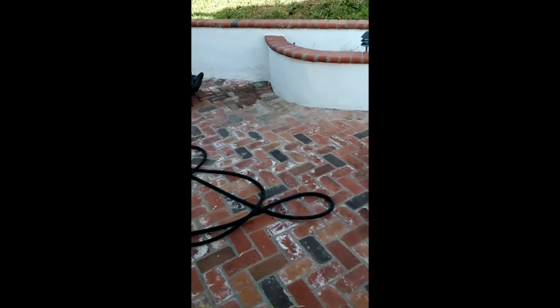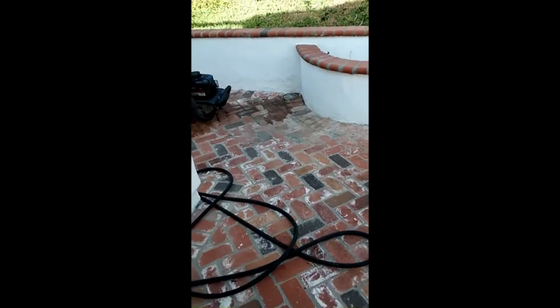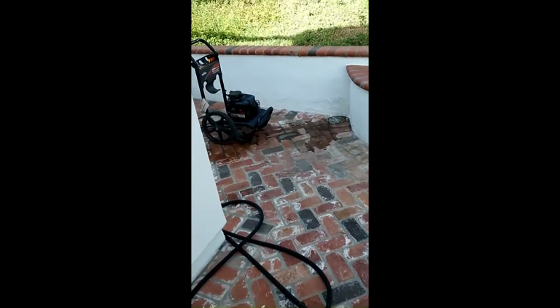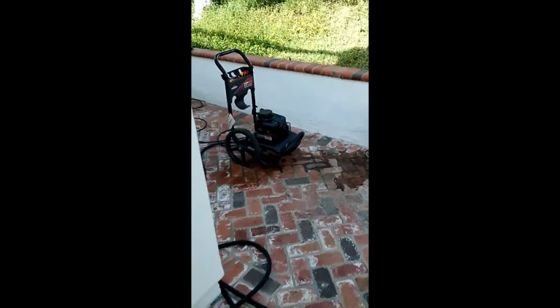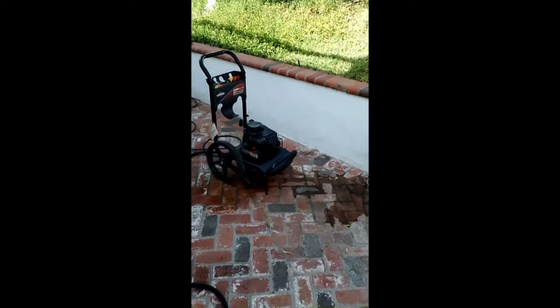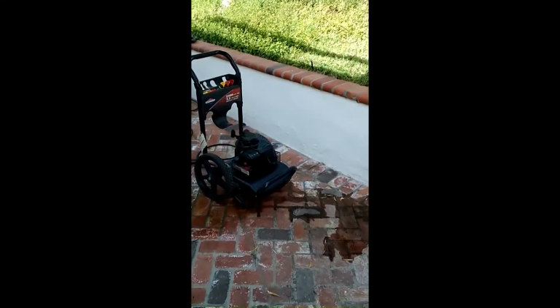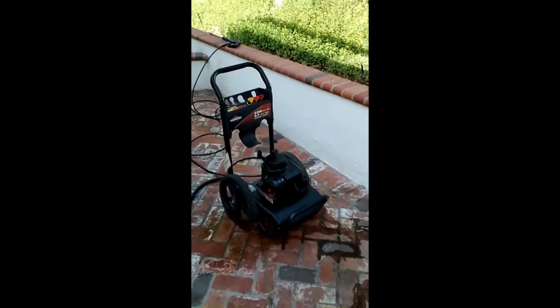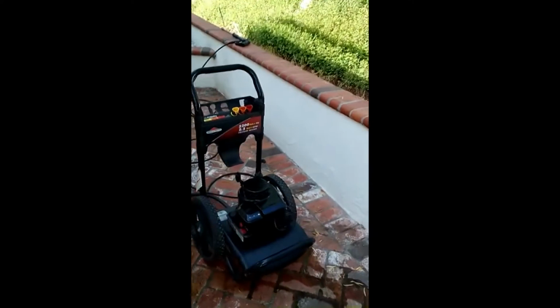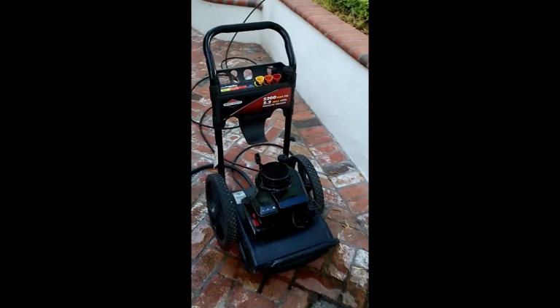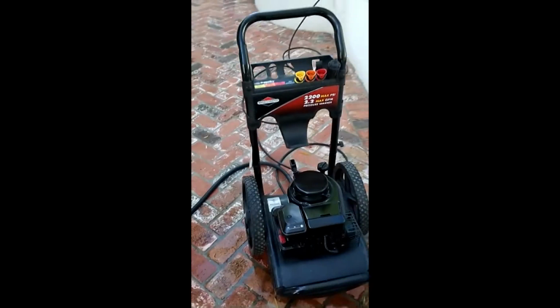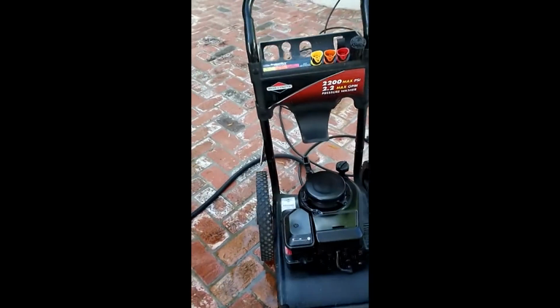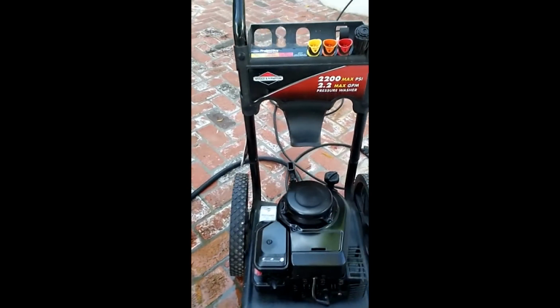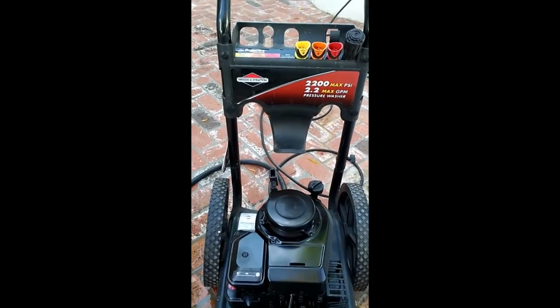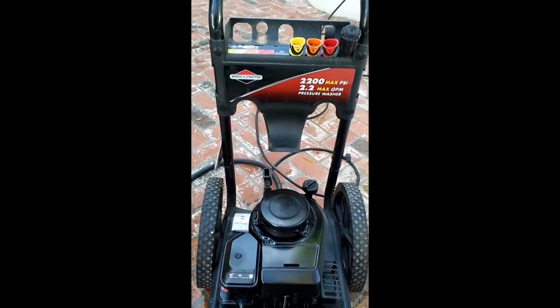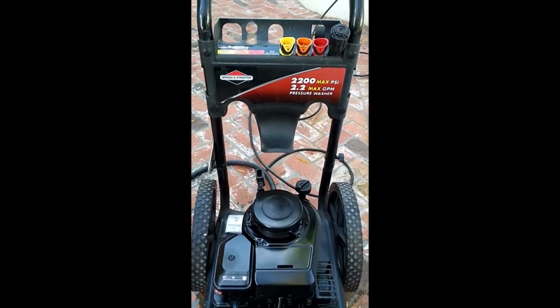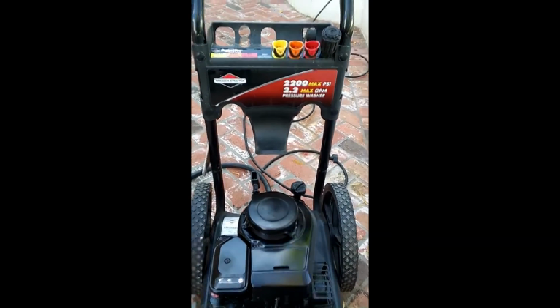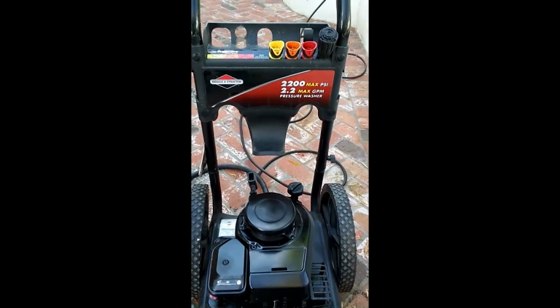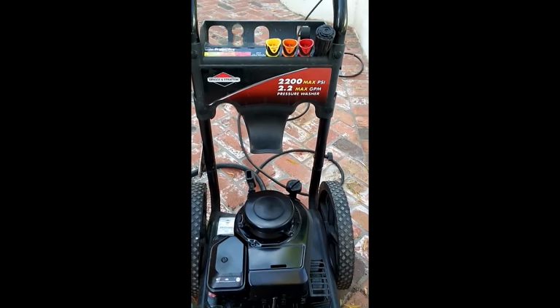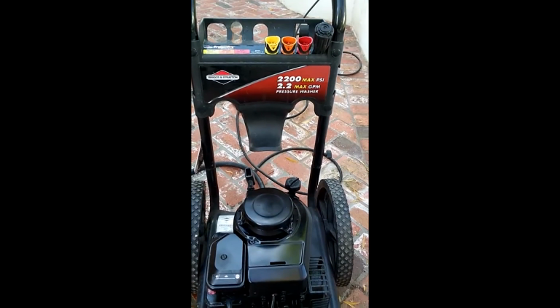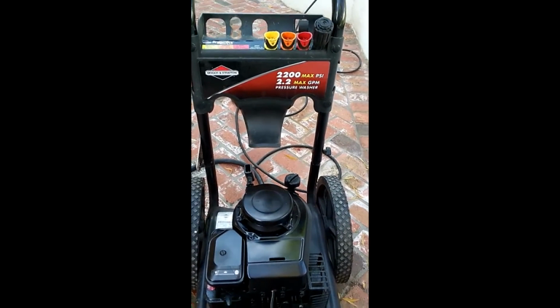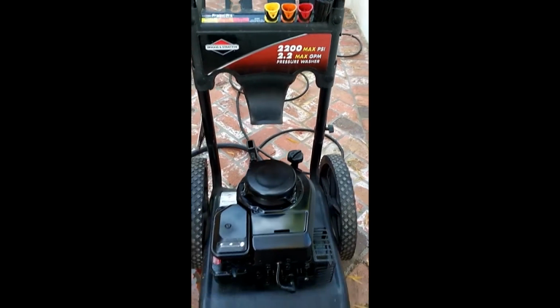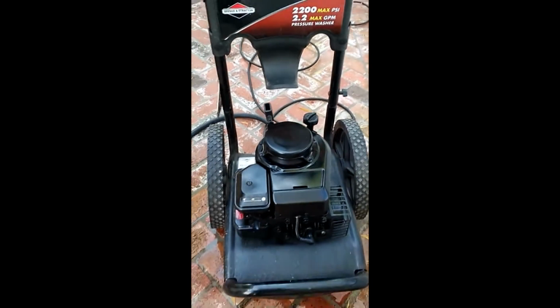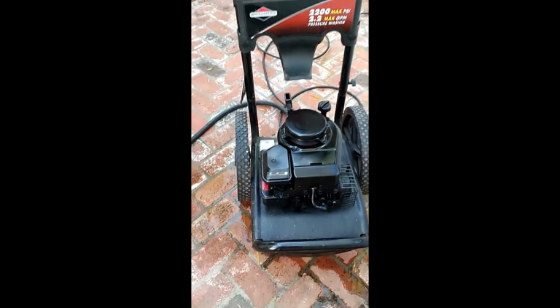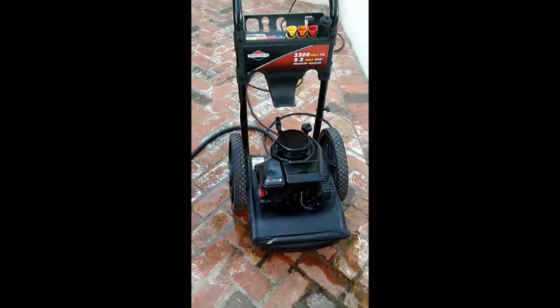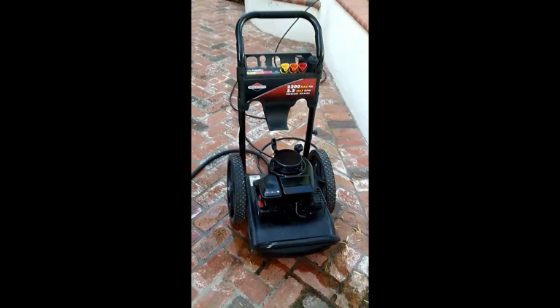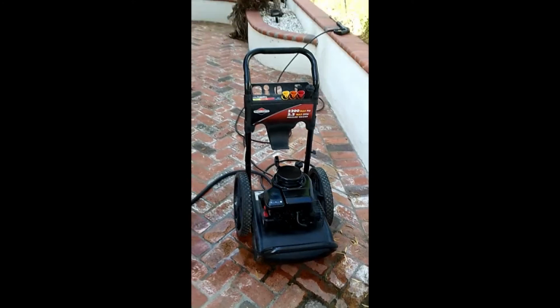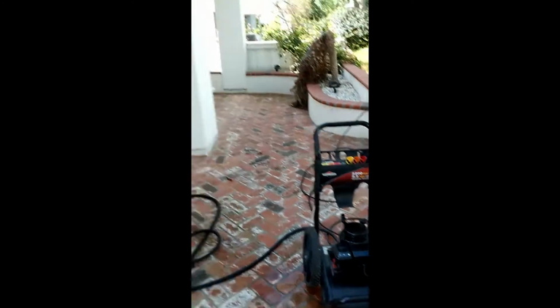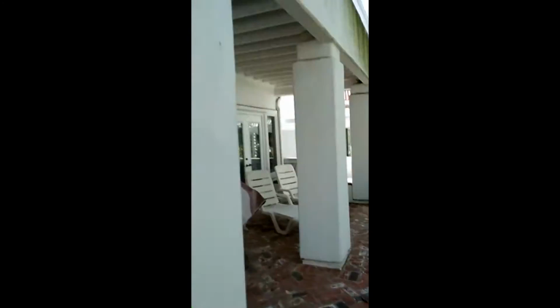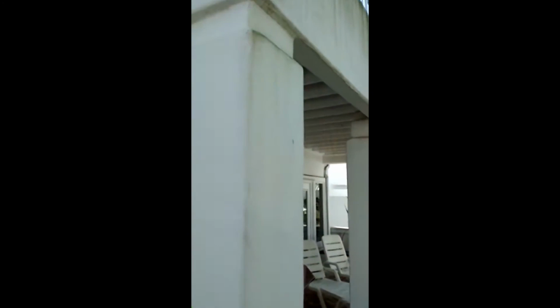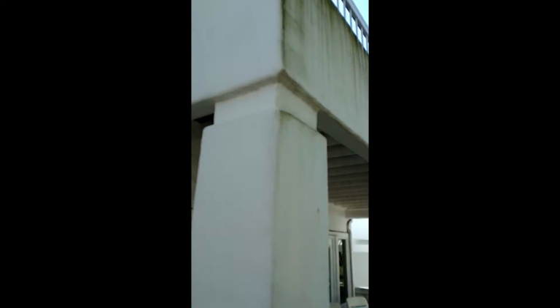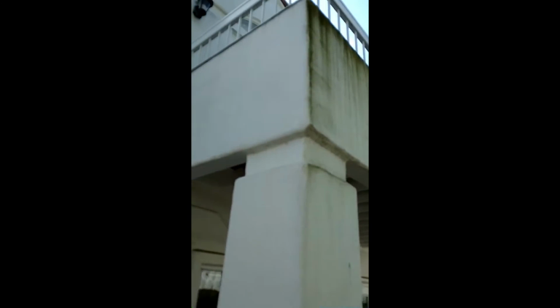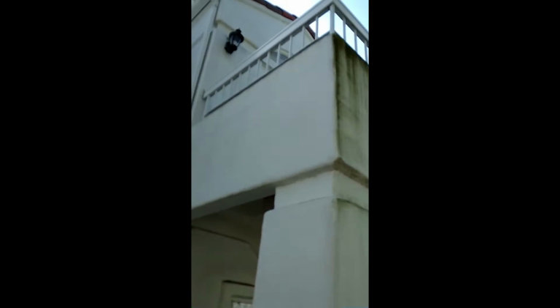All right, we got the Briggs and Stratton here — Briggs and Stratton 2200 max PSI. It's all fired up, buddy. We're about to get in this.